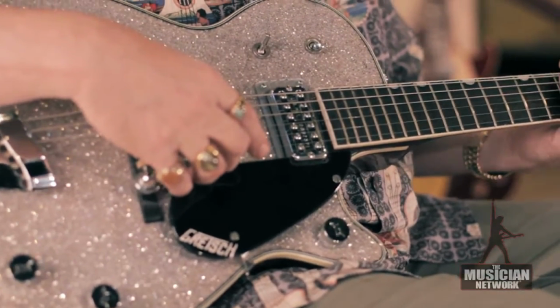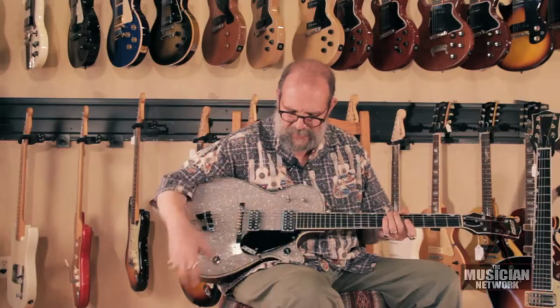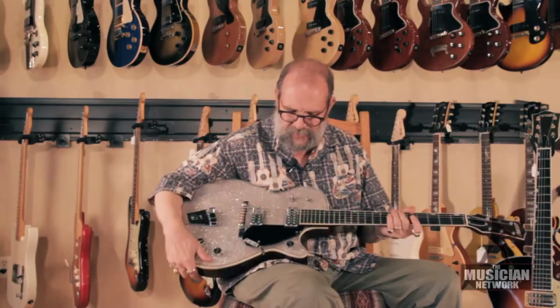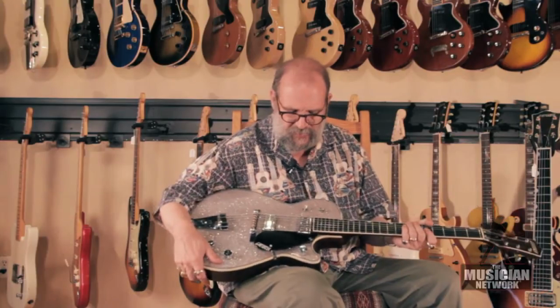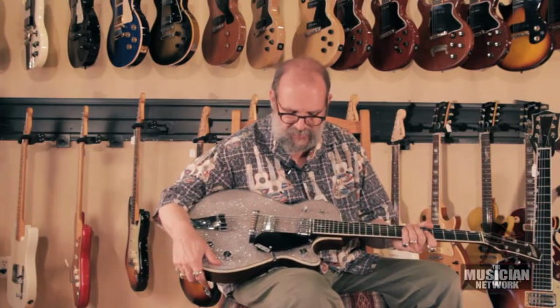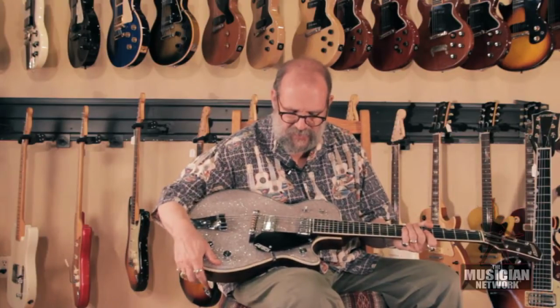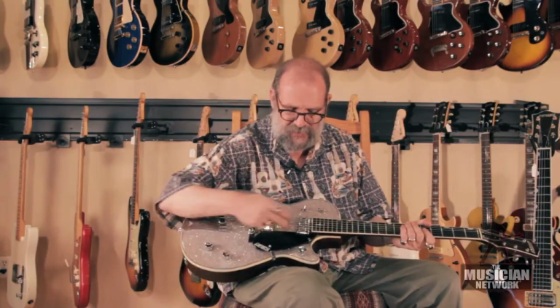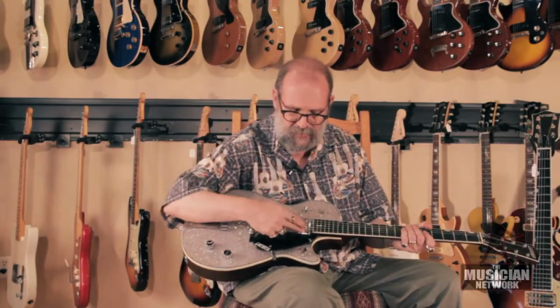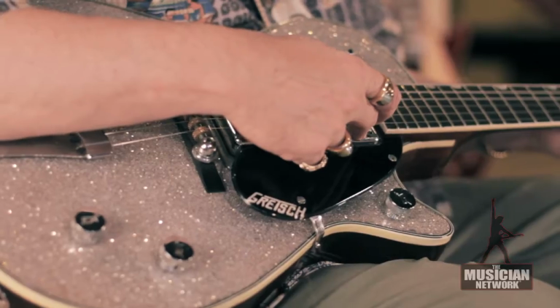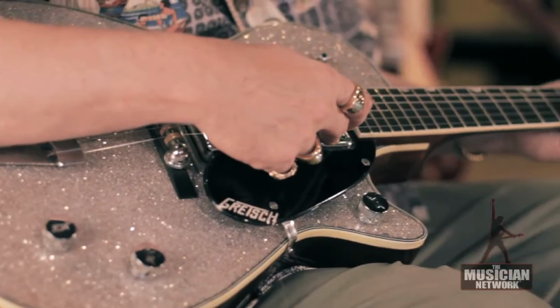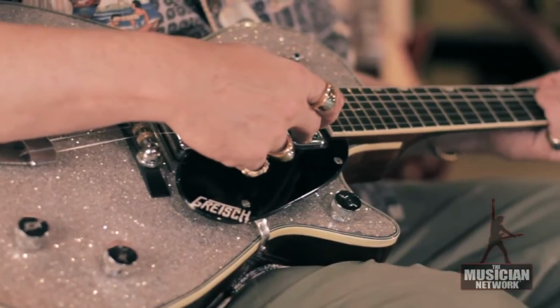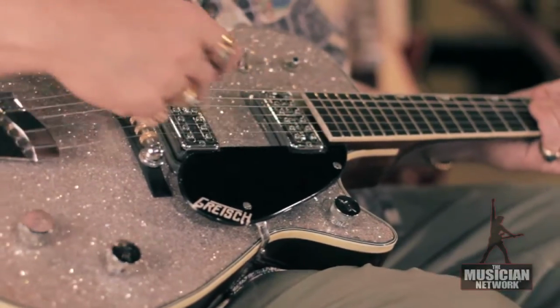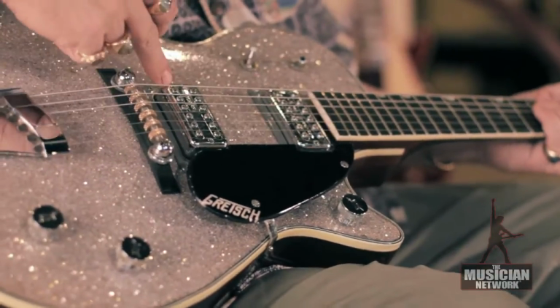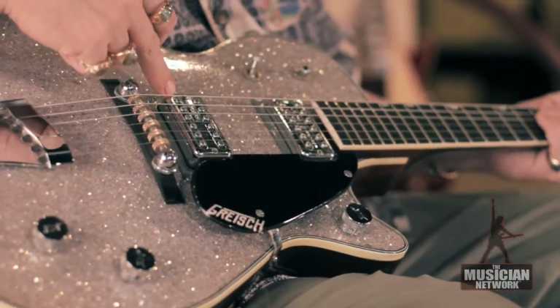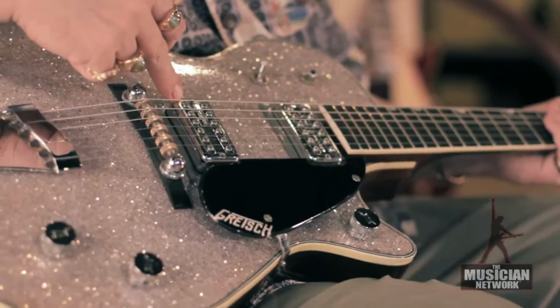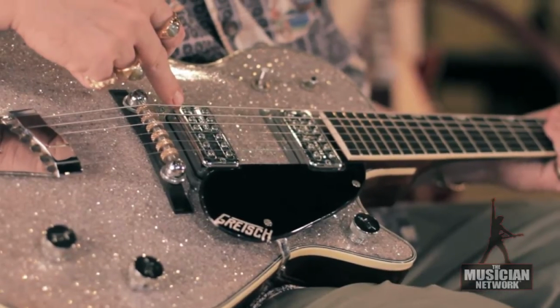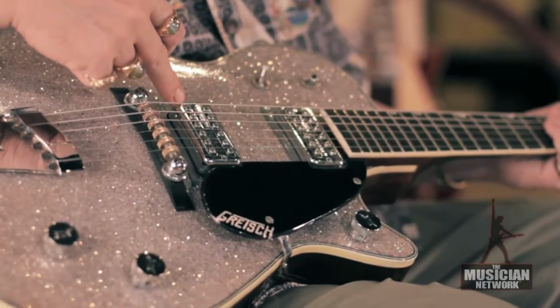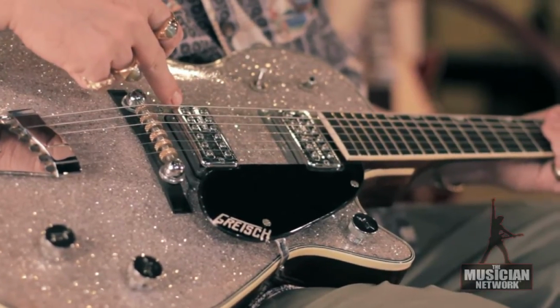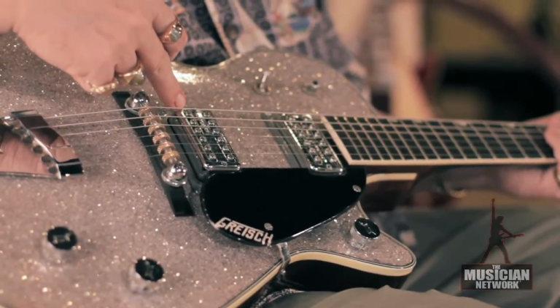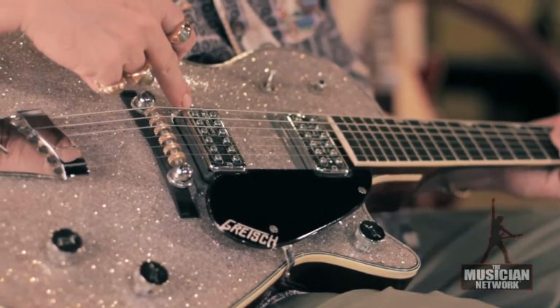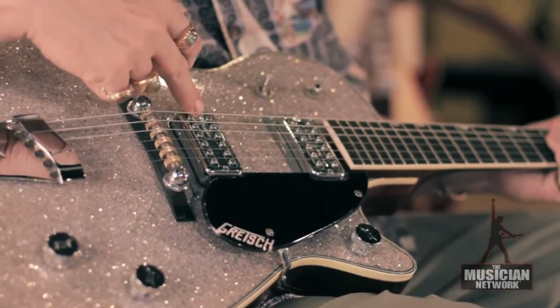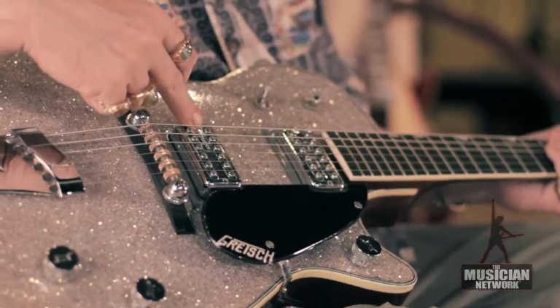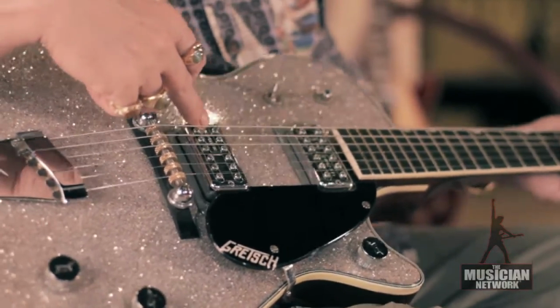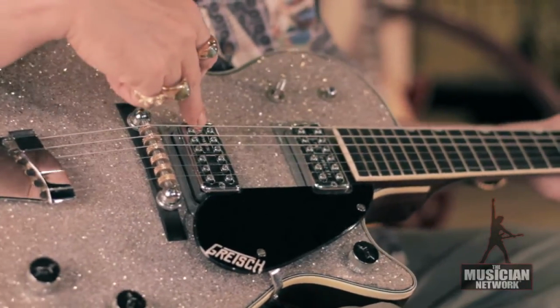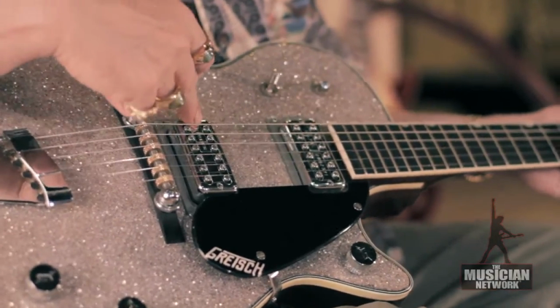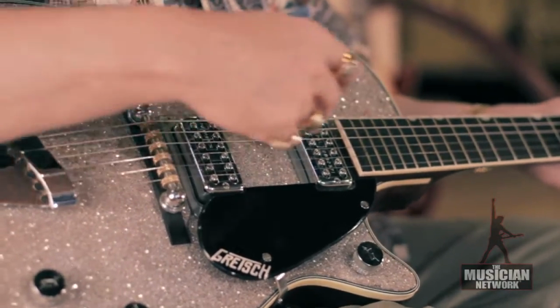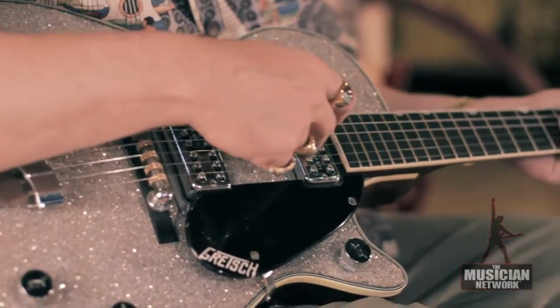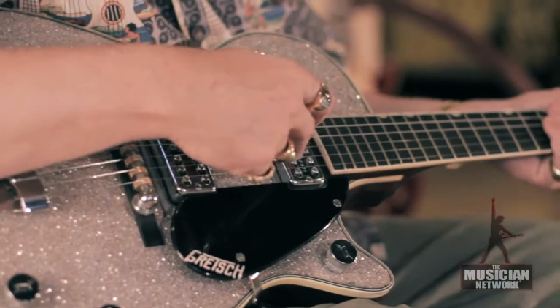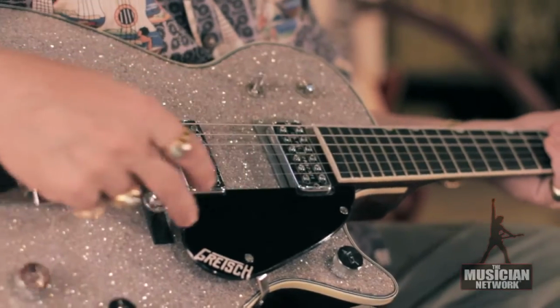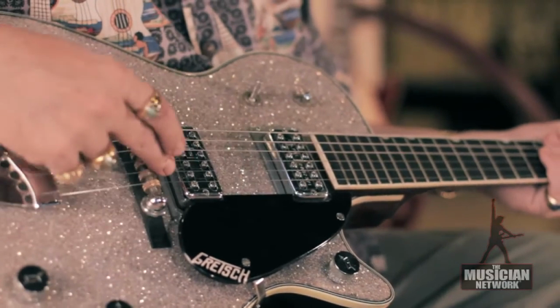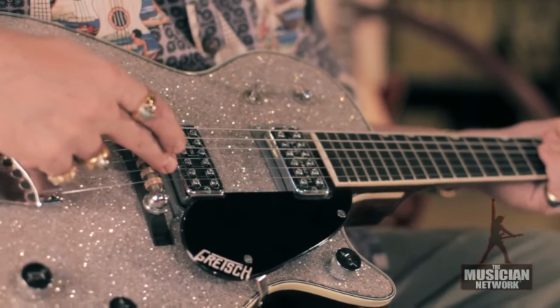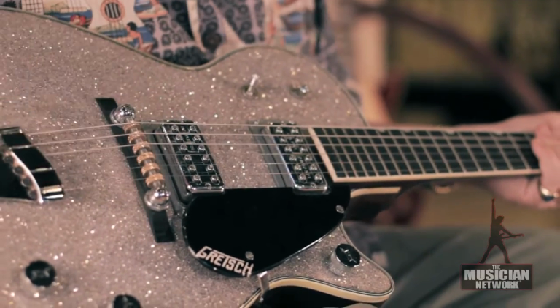This one is a transition model. Here's a patent numbered pickup and here's a patent applied for pickup — it says patent applied for here, patent number there. Gretsch roller bridge.